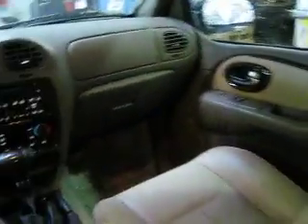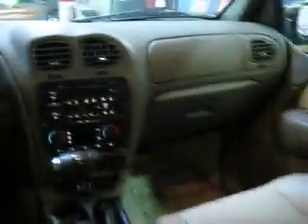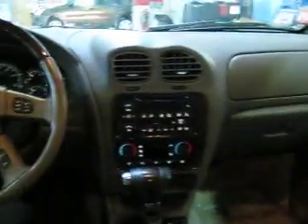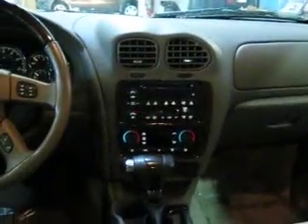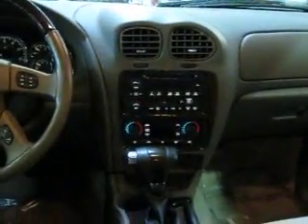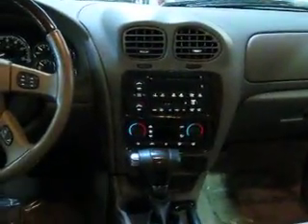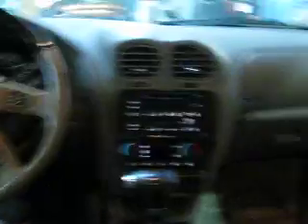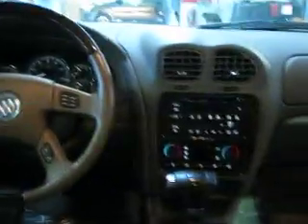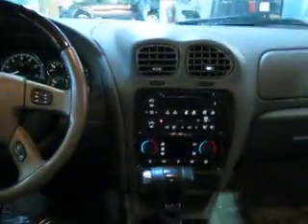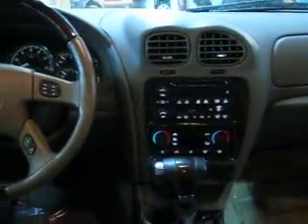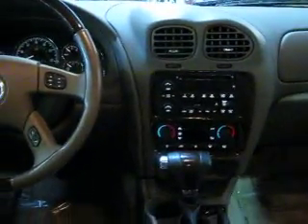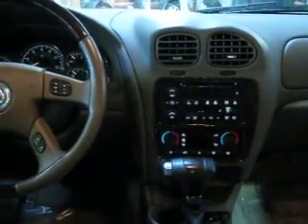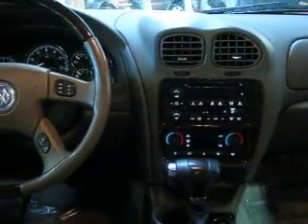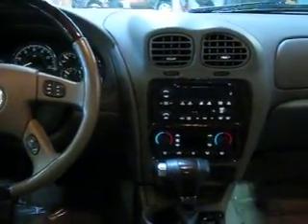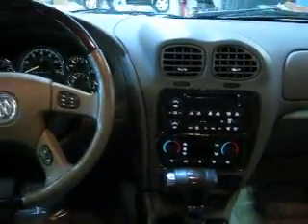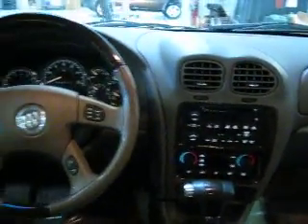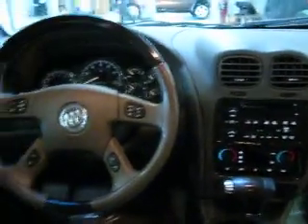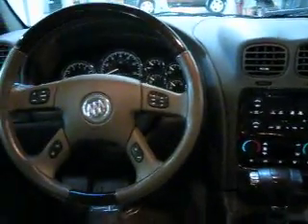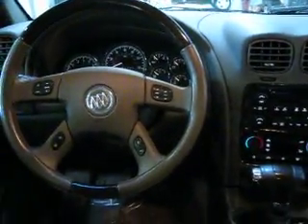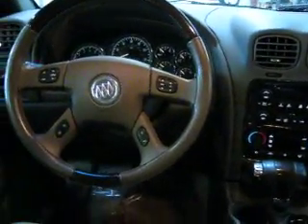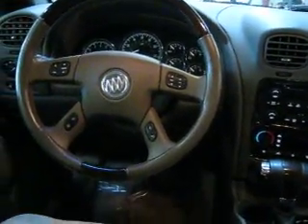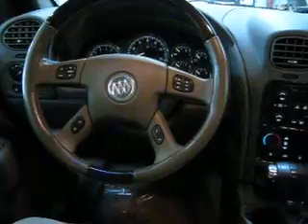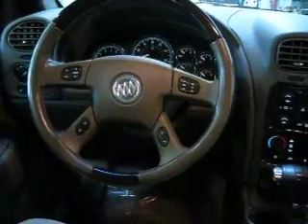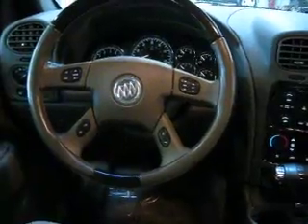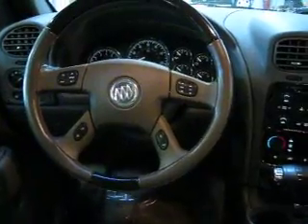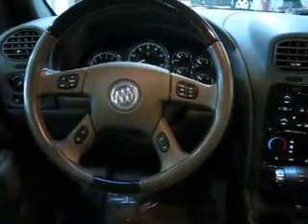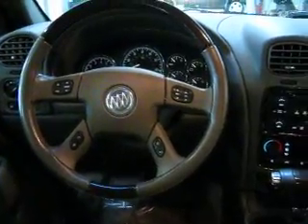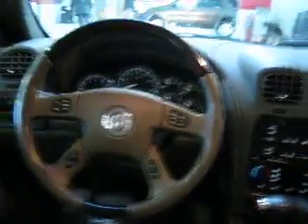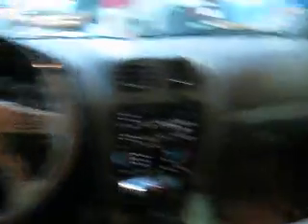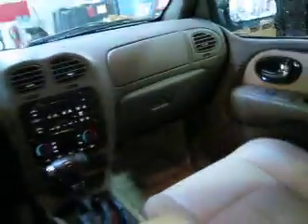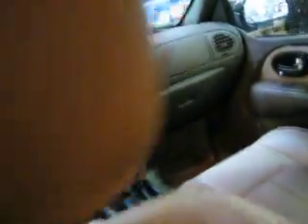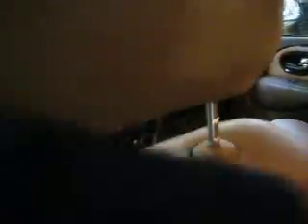Coming up front here, you do get the dual zone automatic climate control, the CD changer with tape deck, cruise controls and radio controls right there on the steering wheel.